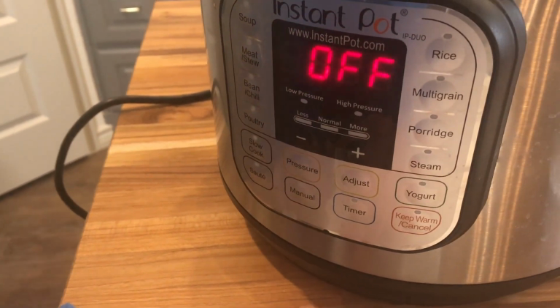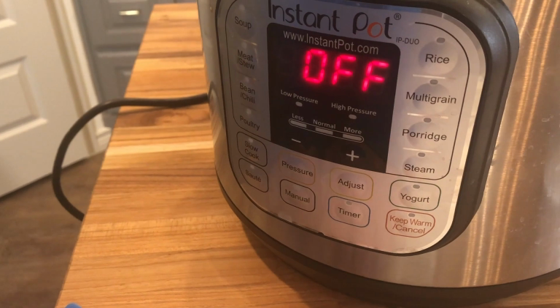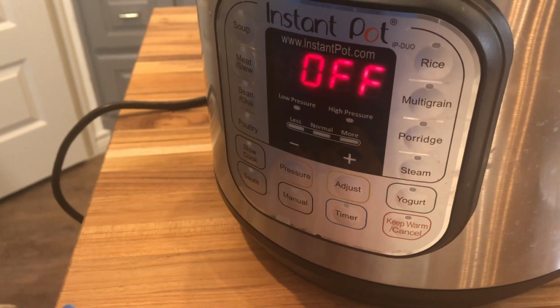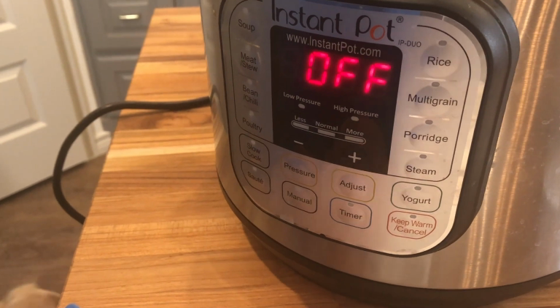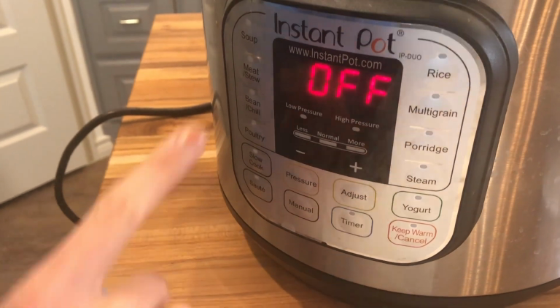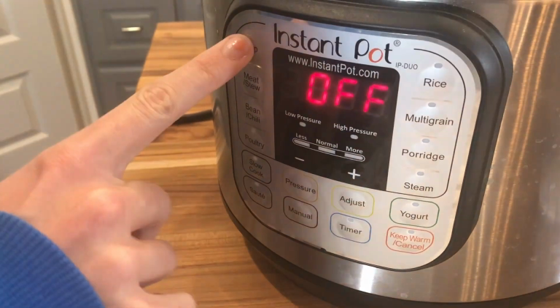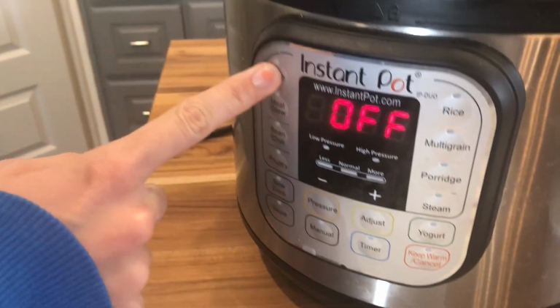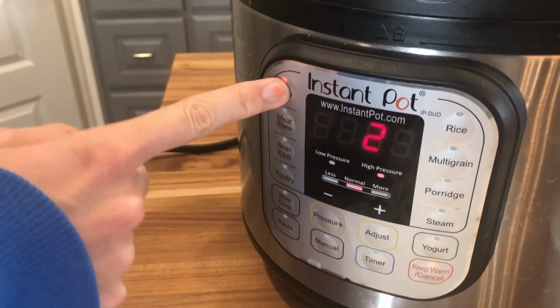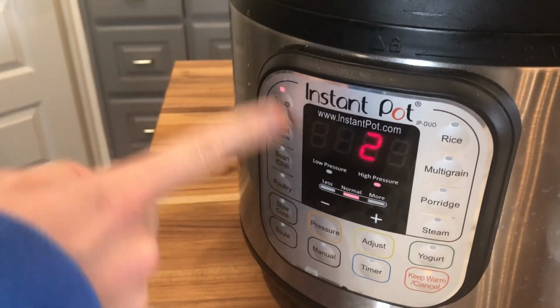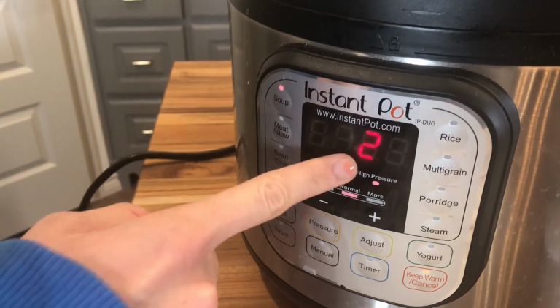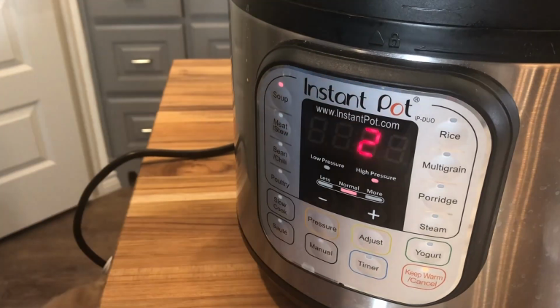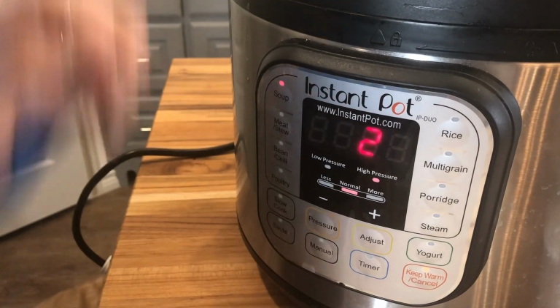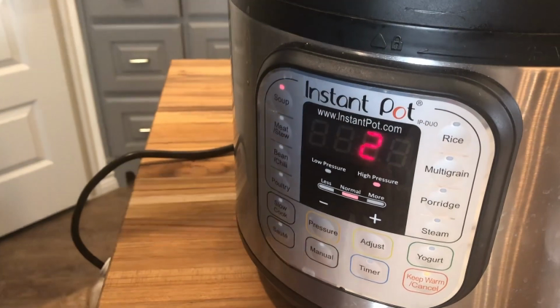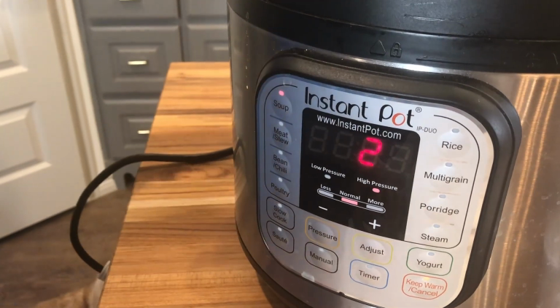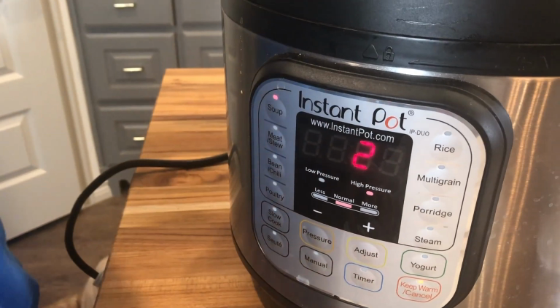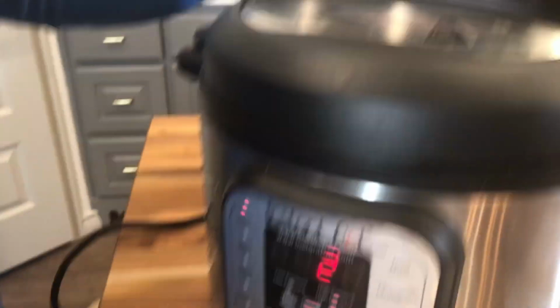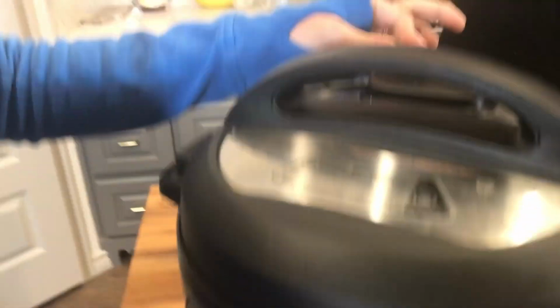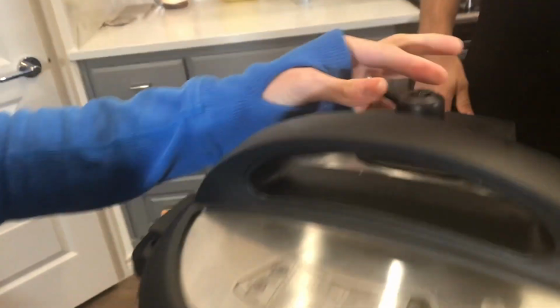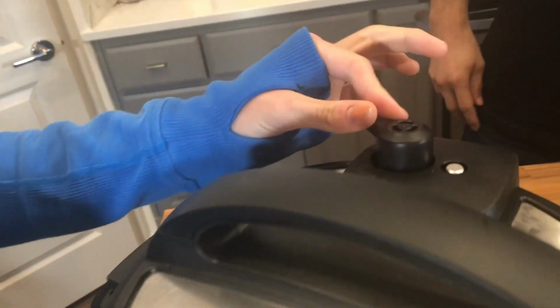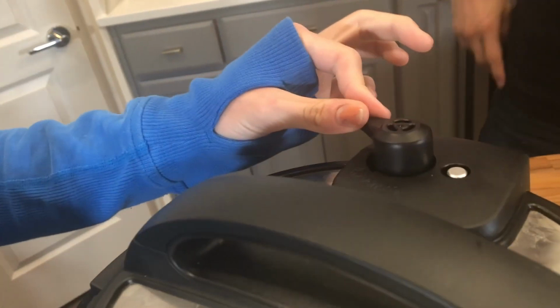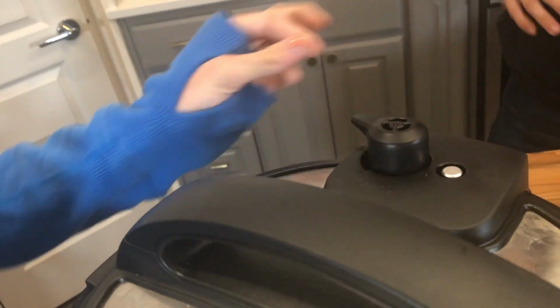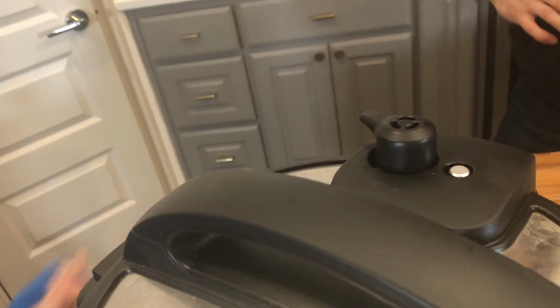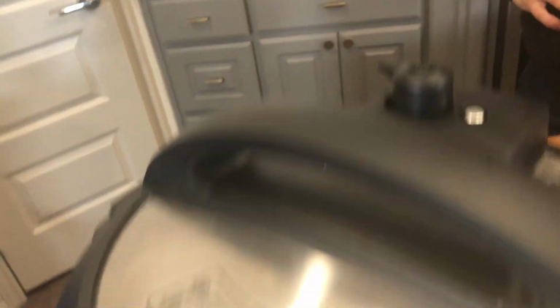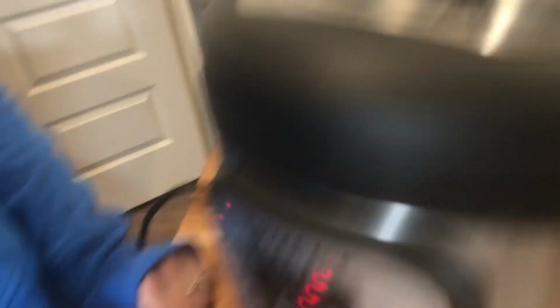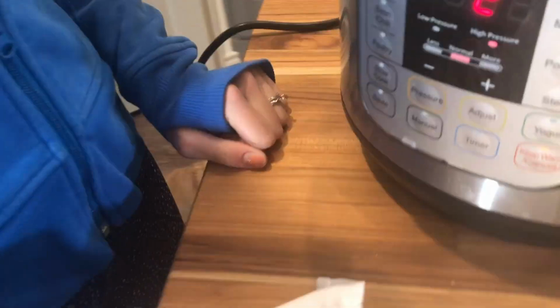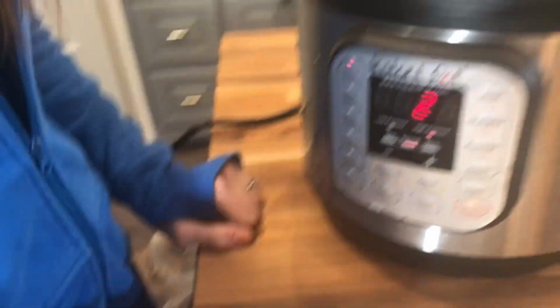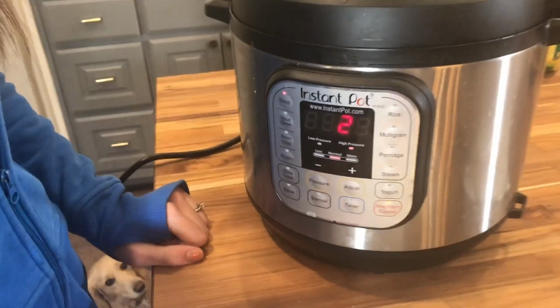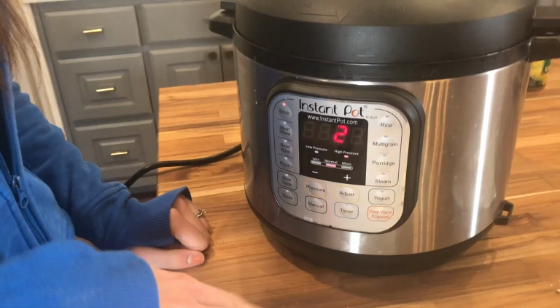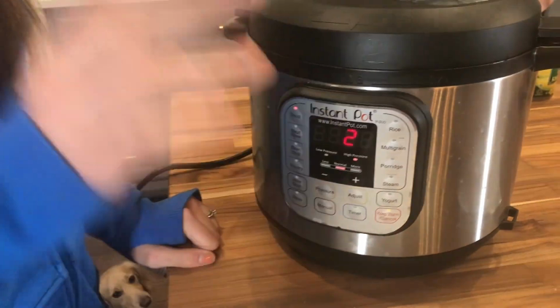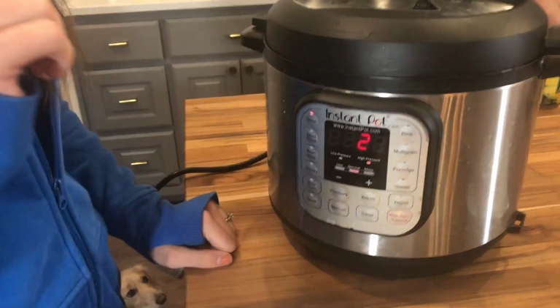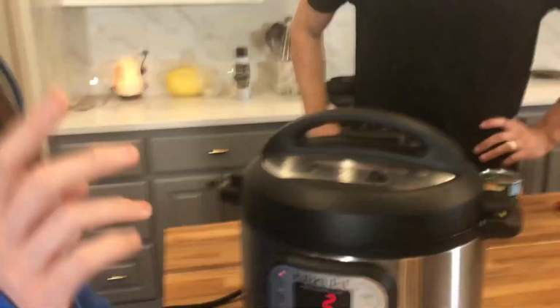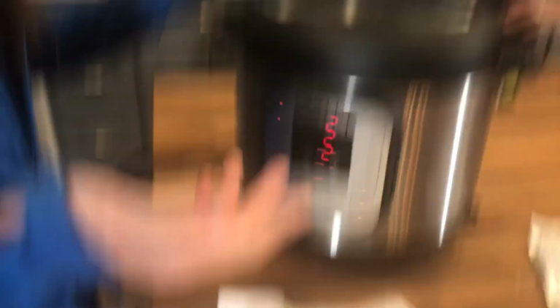Now set it to soup mode for two minutes with the valve on sealing, and in a few minutes we'll be ready to add the corn and then it'll be done.